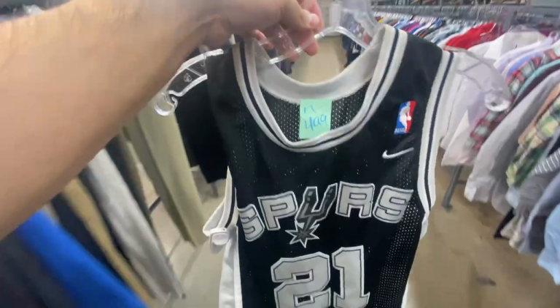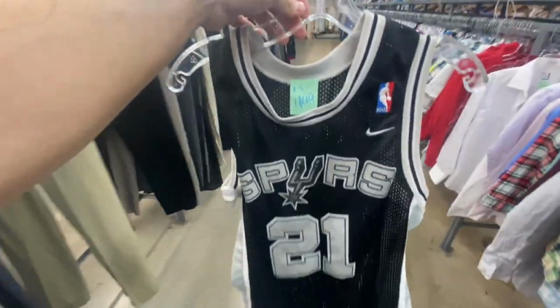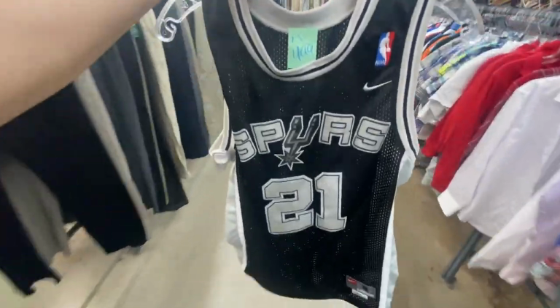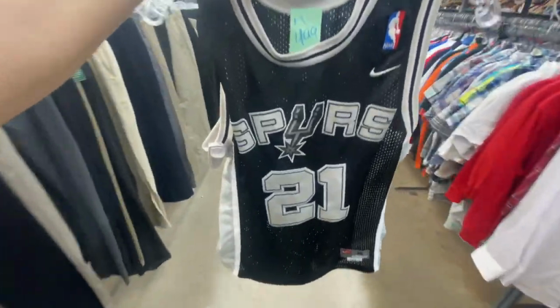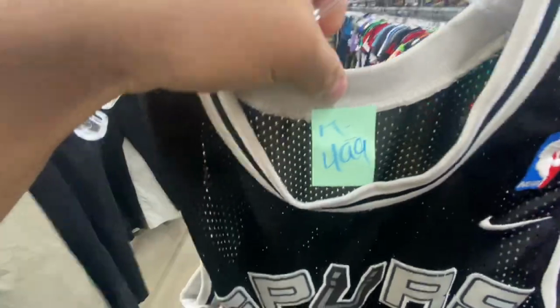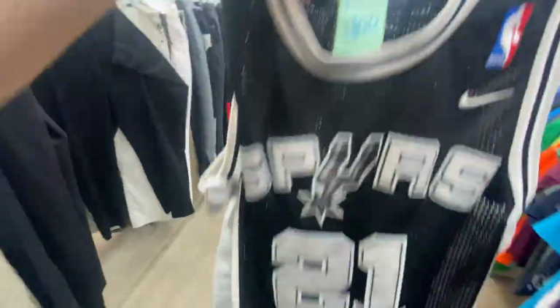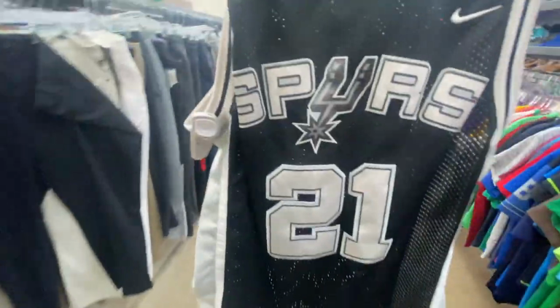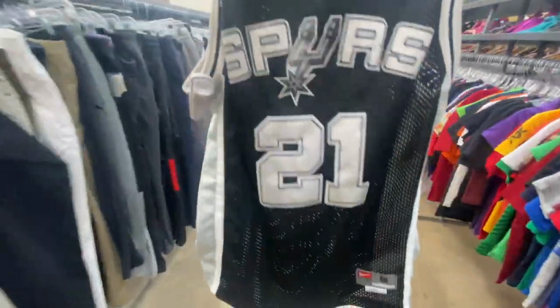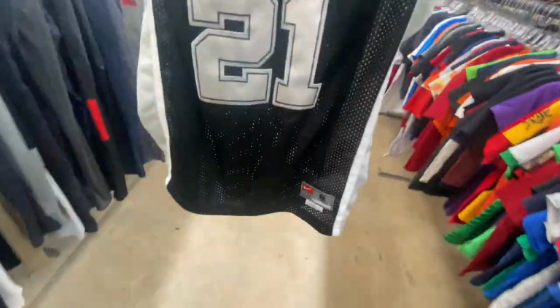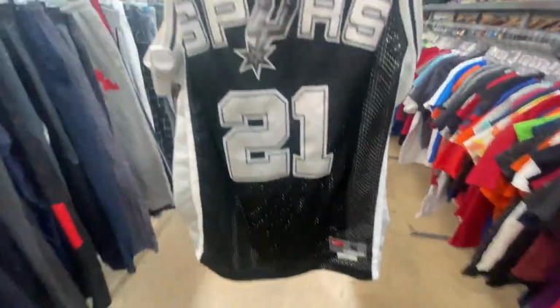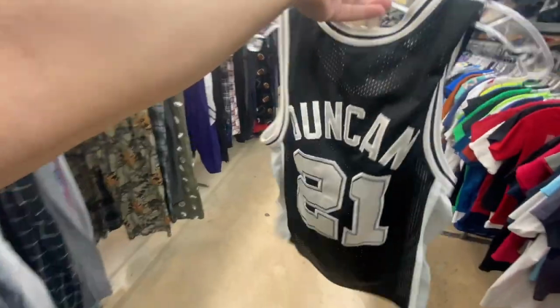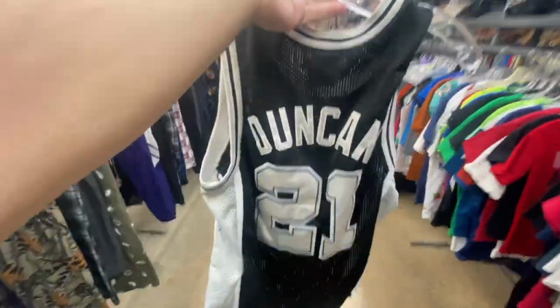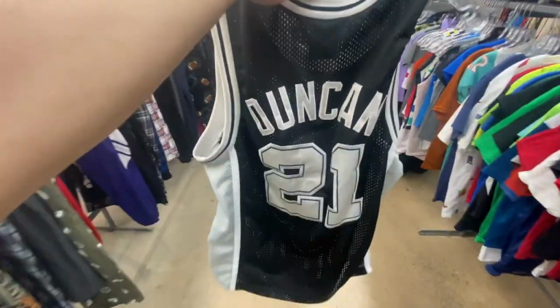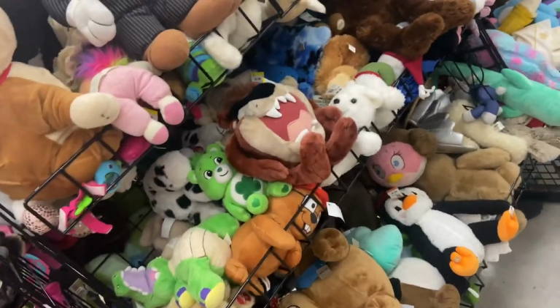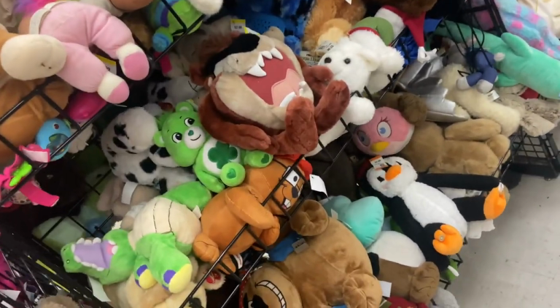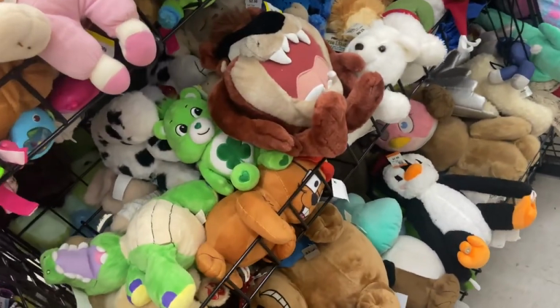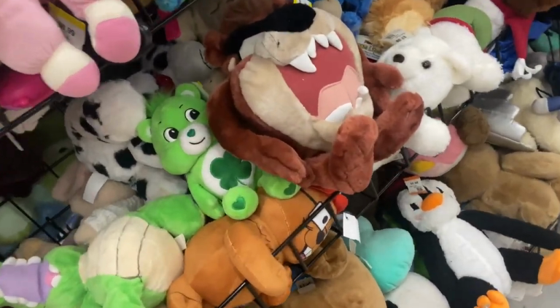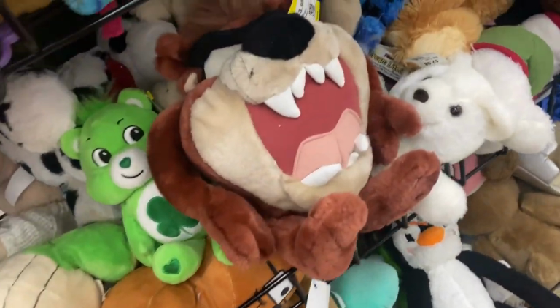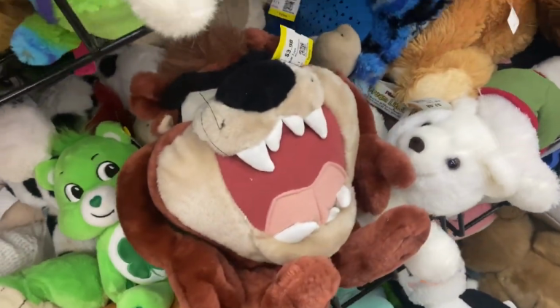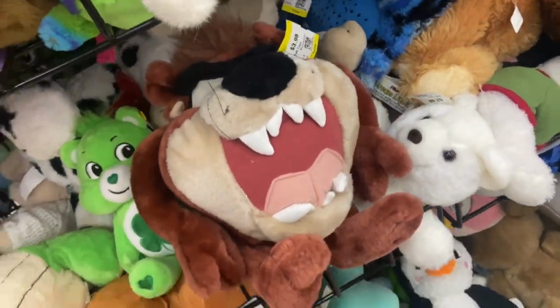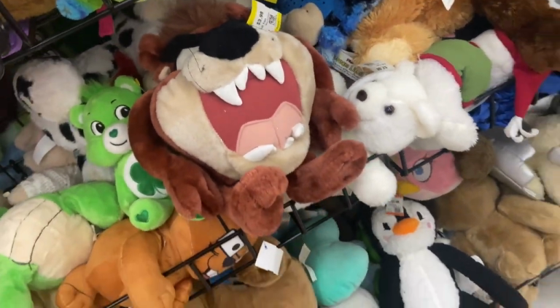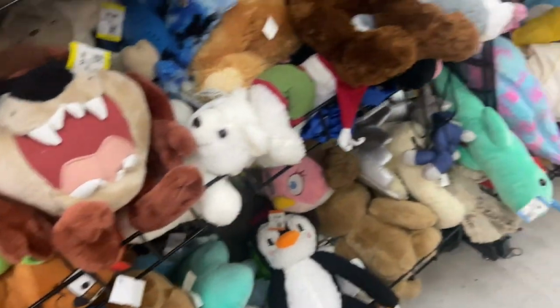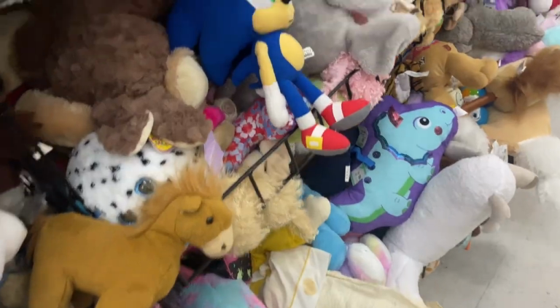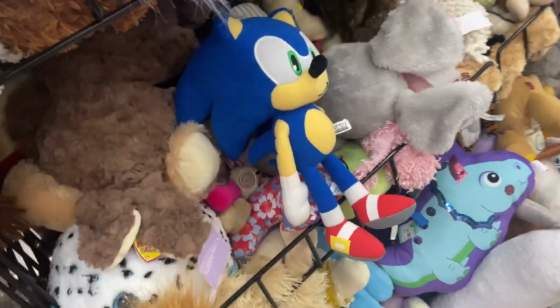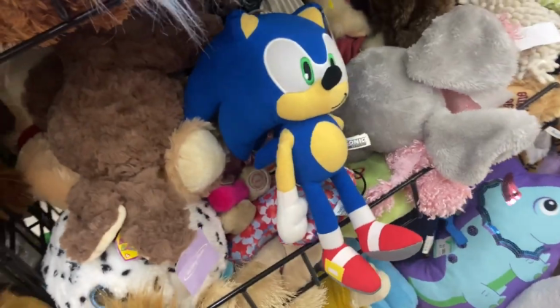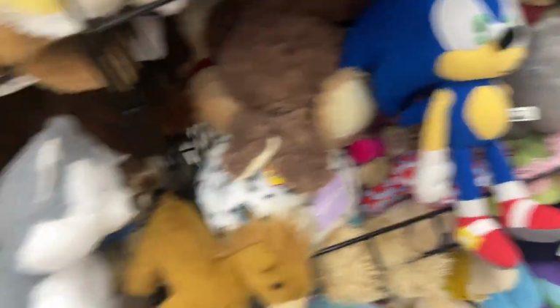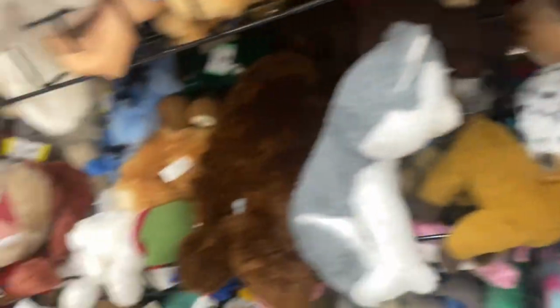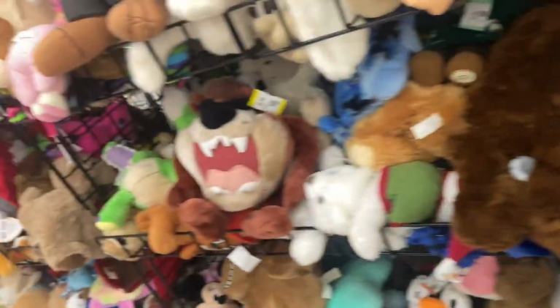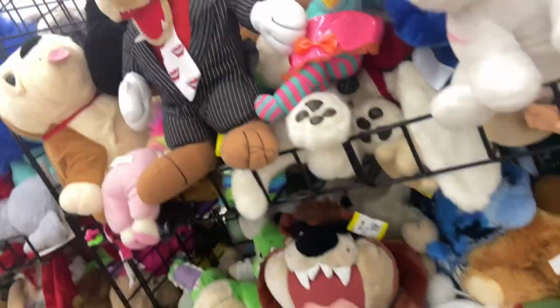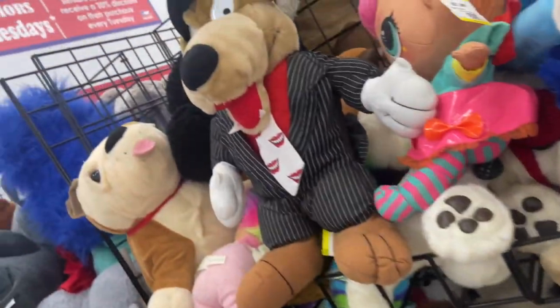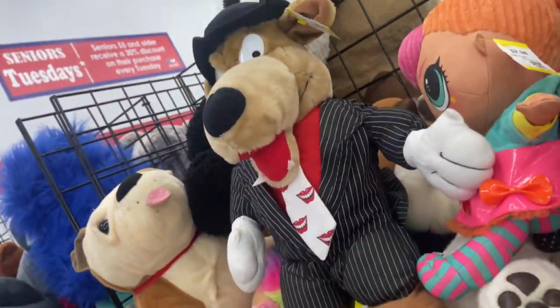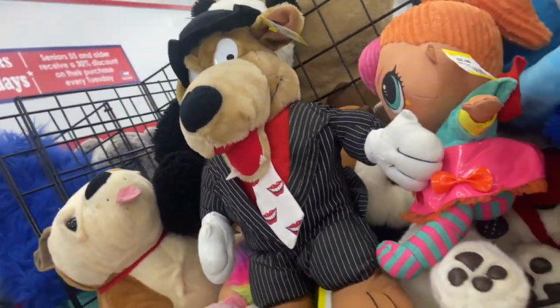I did find this in the kids section for $5 — the Tim Duncan Nike jersey, it's a youth medium. In the plush section I found this vintage Taz for $3 and then the Sonic for $2. And then I'm not sure what this other guy is, but he's here too.